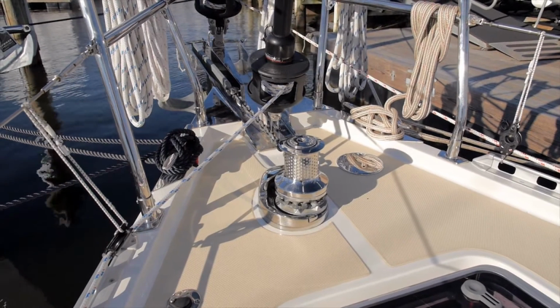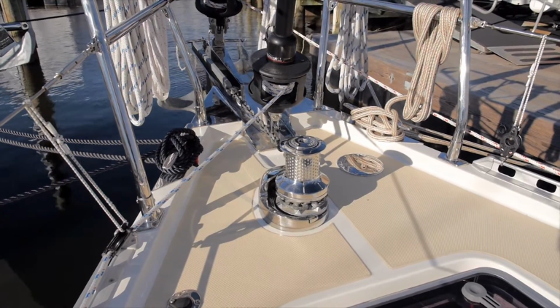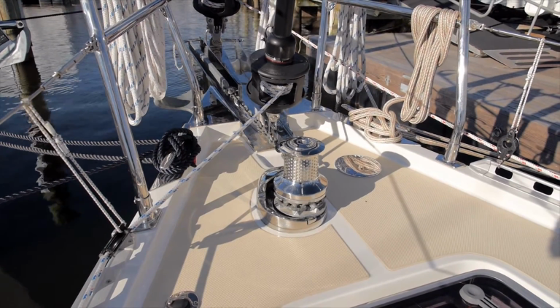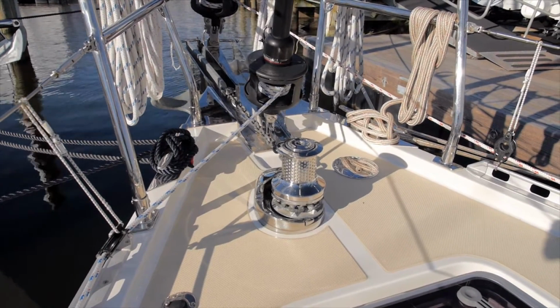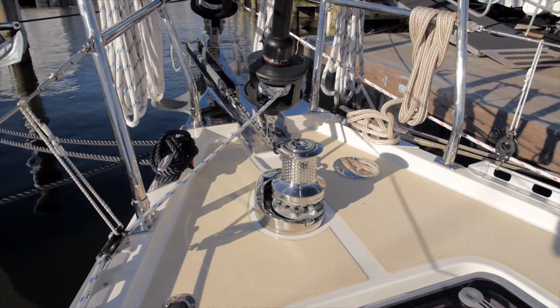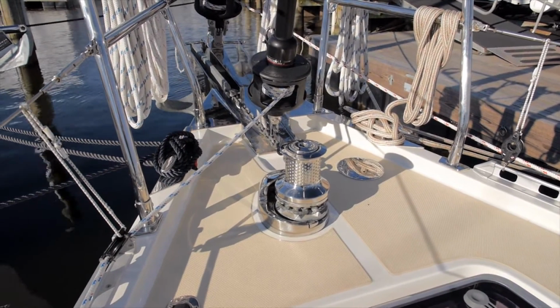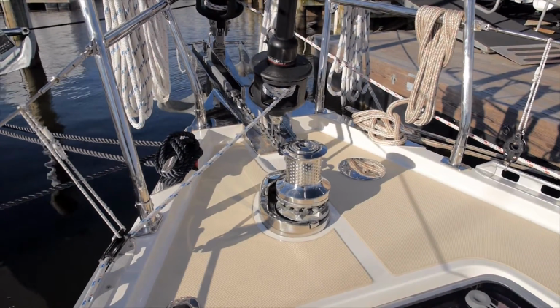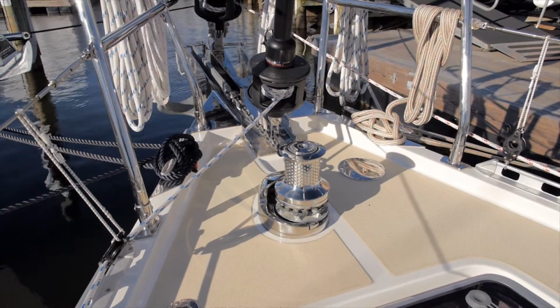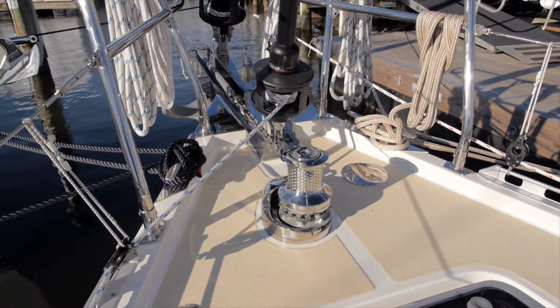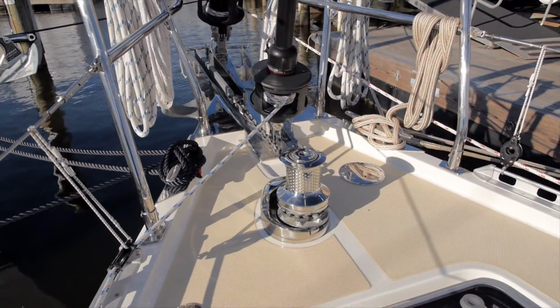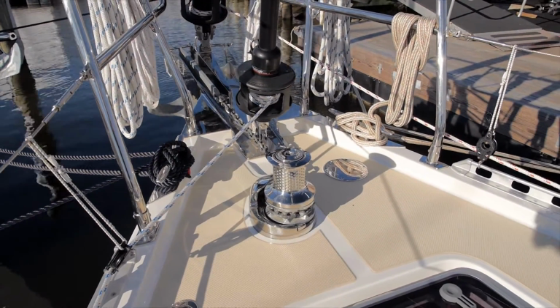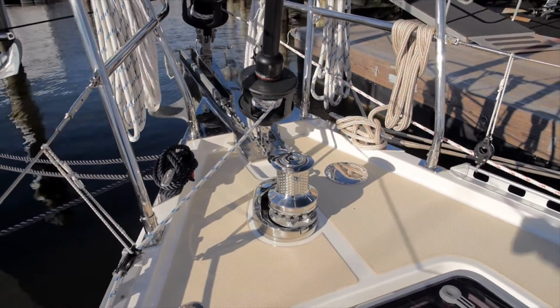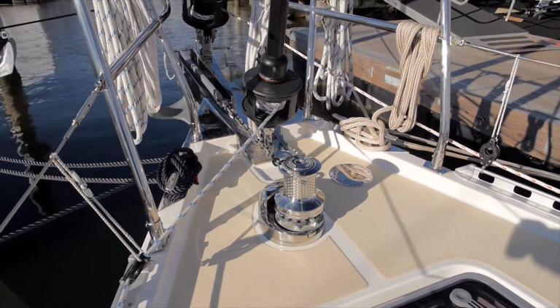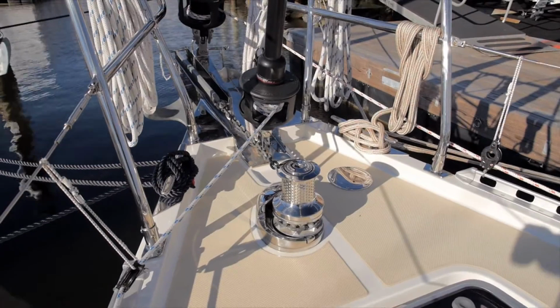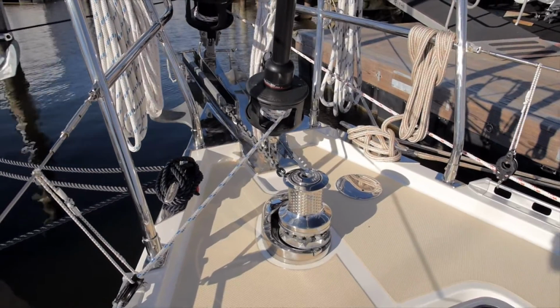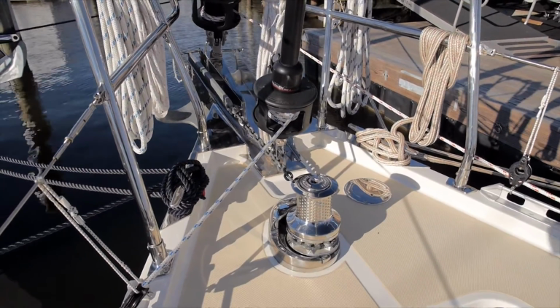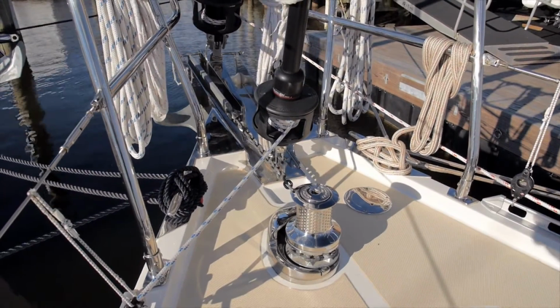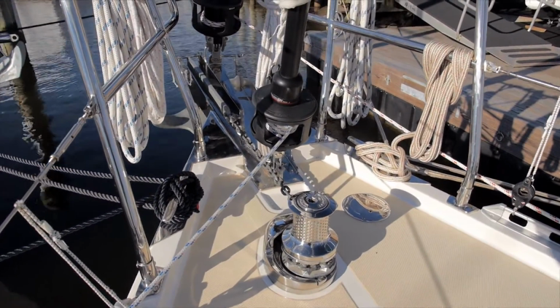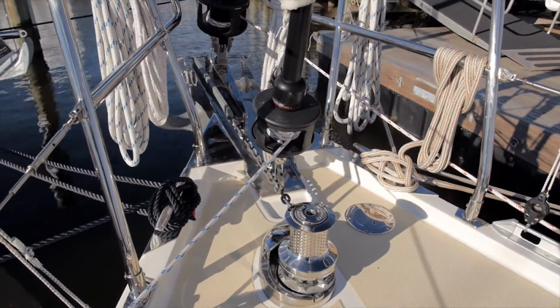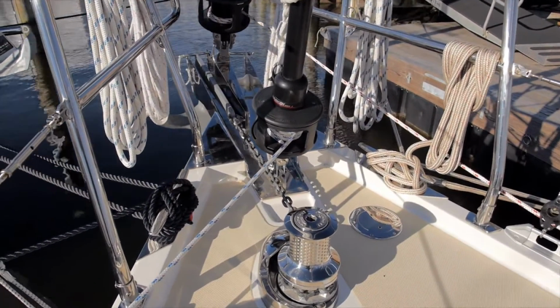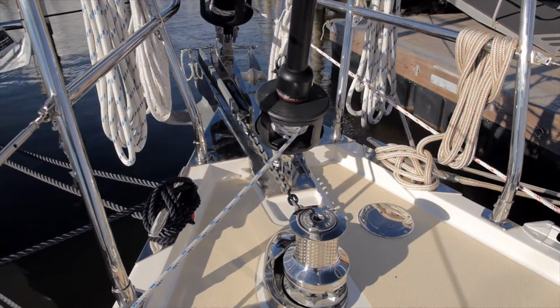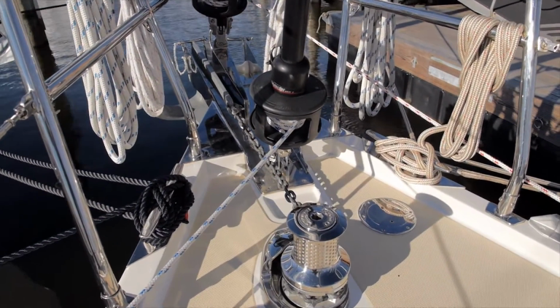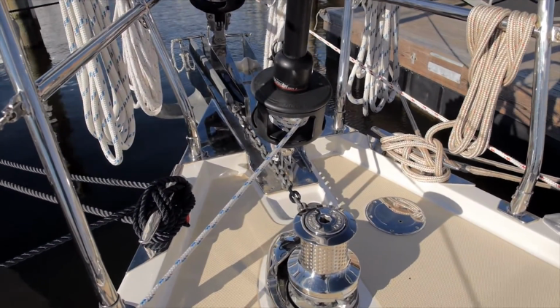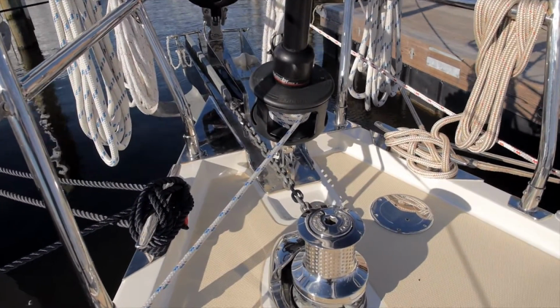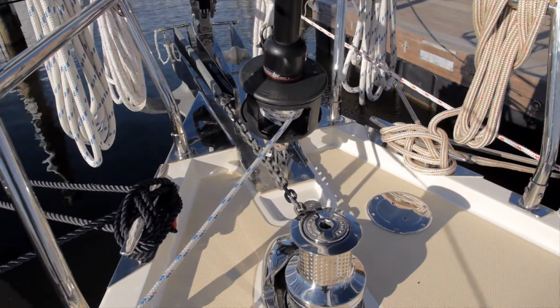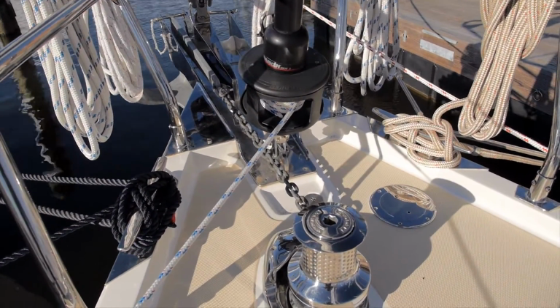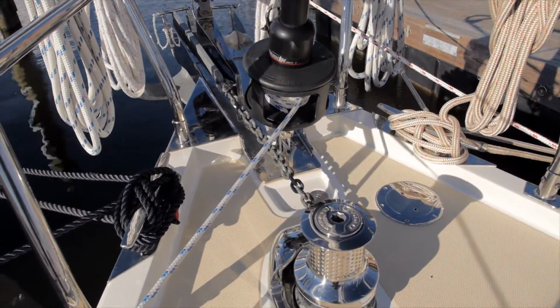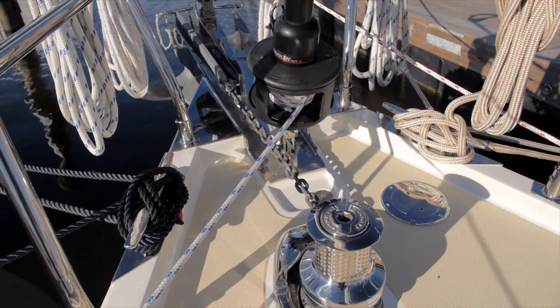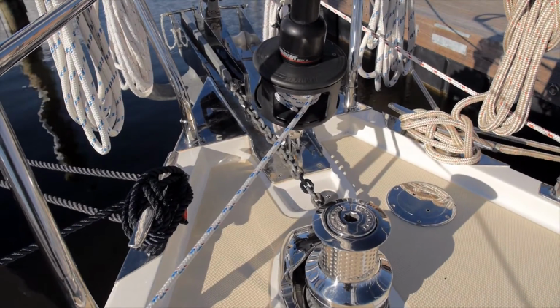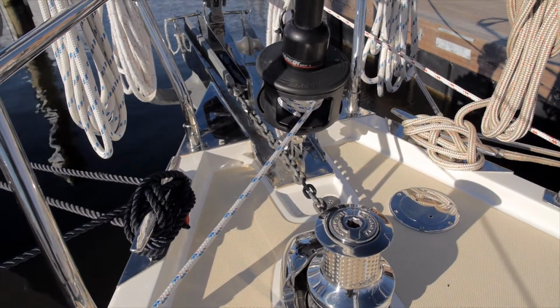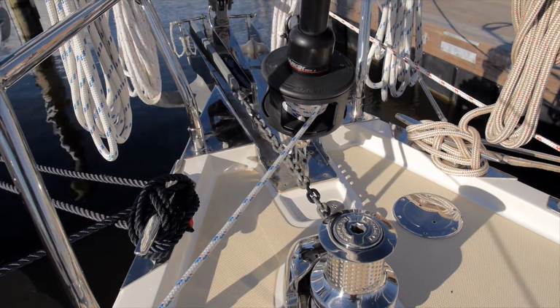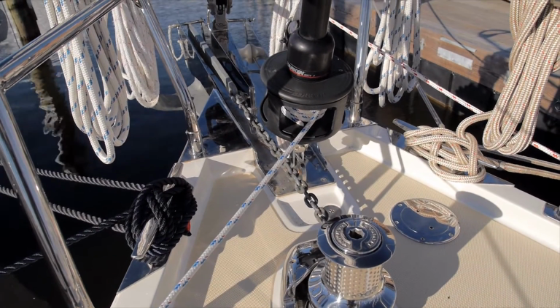There's about a two-to-three inch fiberglass bulwark worked into the tooling so that if you have to work the foredeck you've got some support. We tapered that bulwark to nothing going aft so that any water that comes aboard offshore doesn't get carried all the way back to the cockpit. Up here on the foredeck you've got a nice spot to really secure yourself.